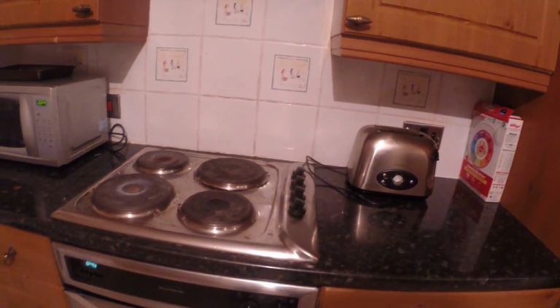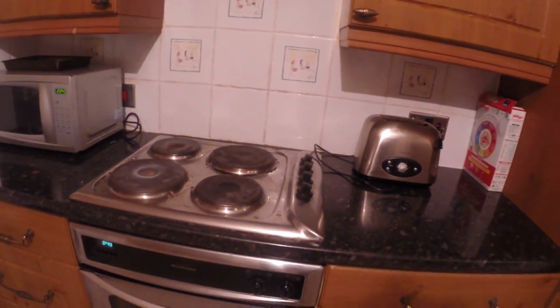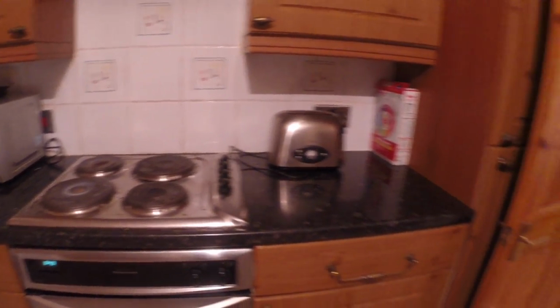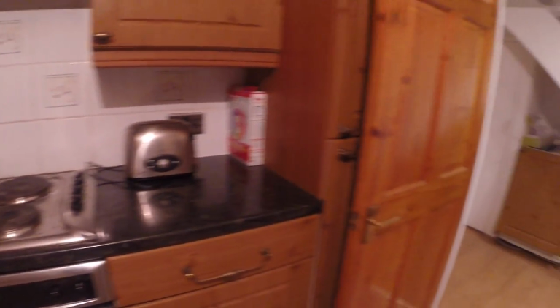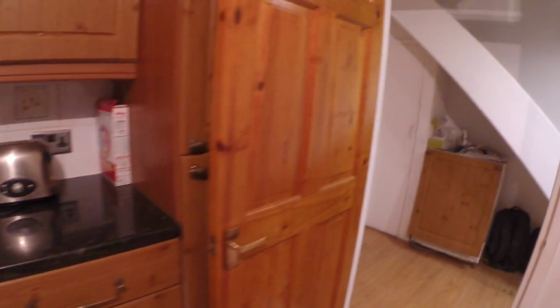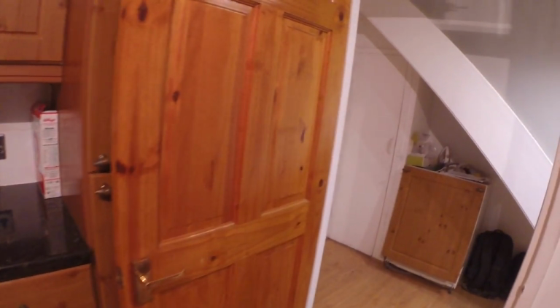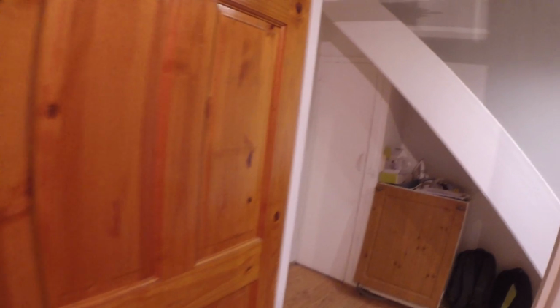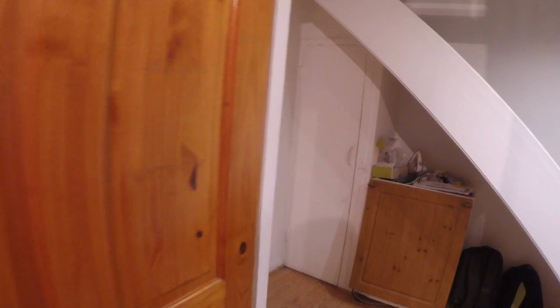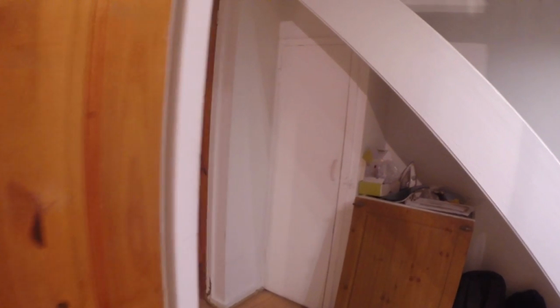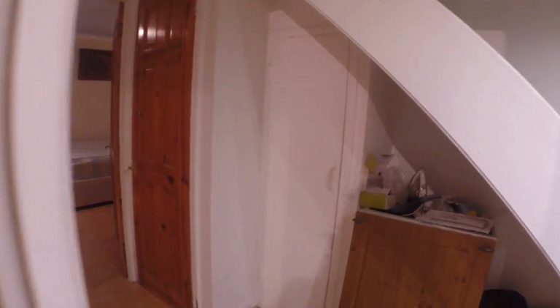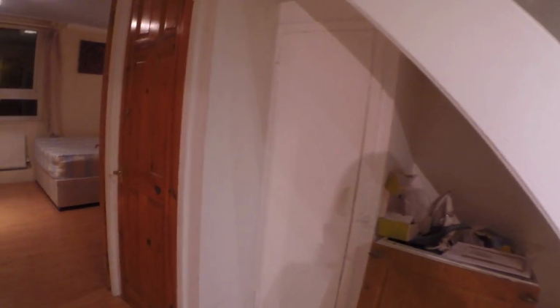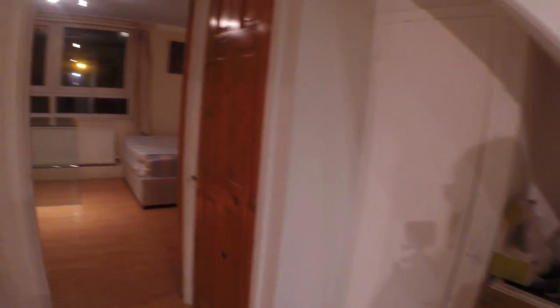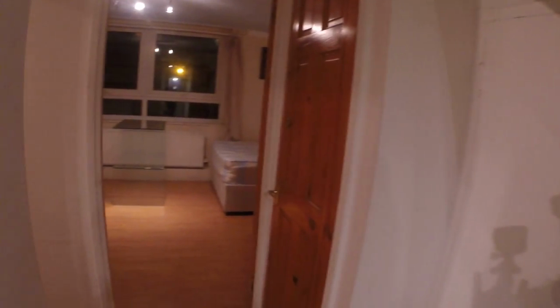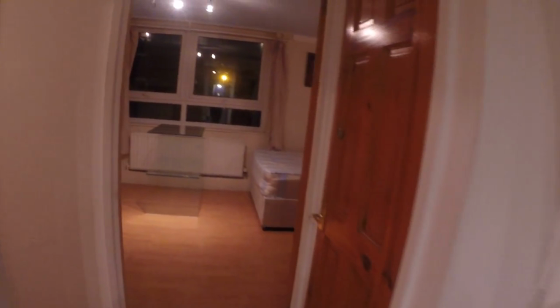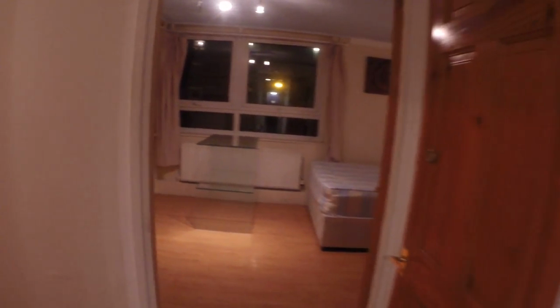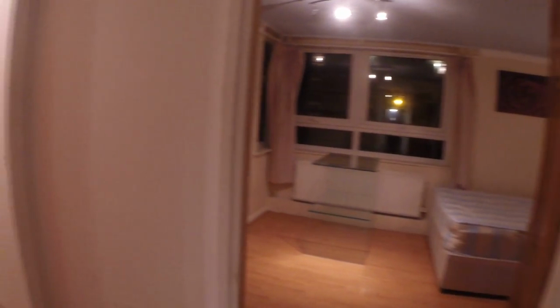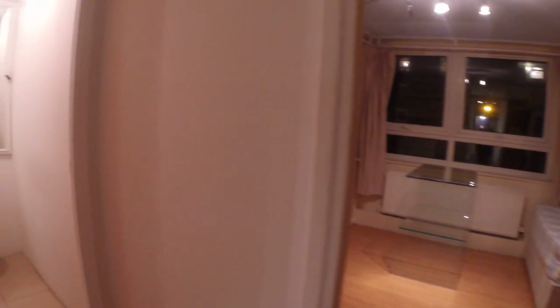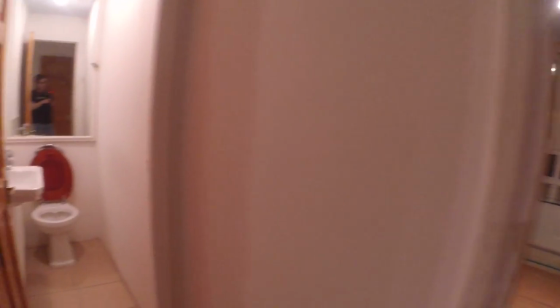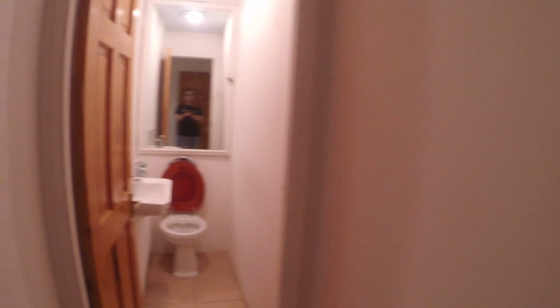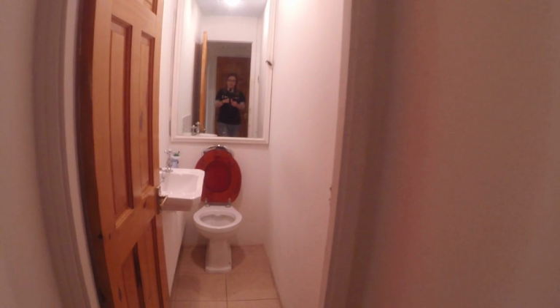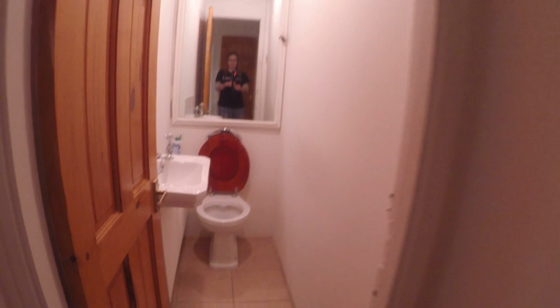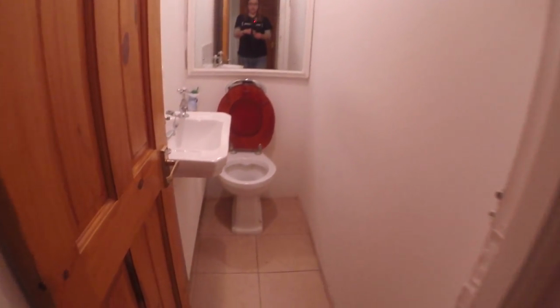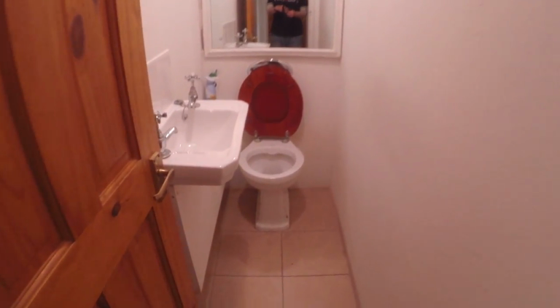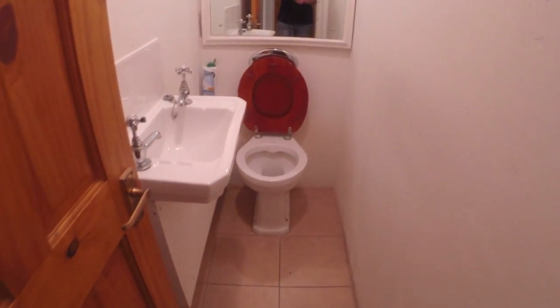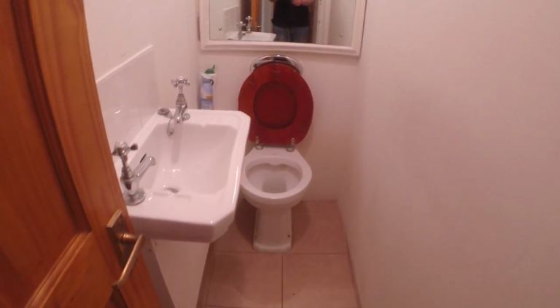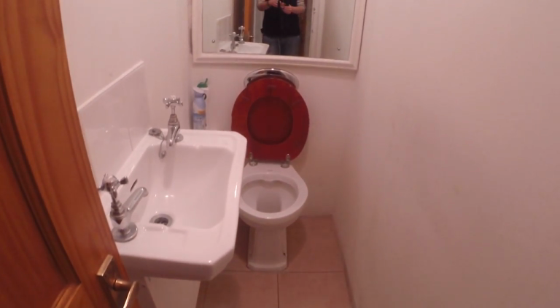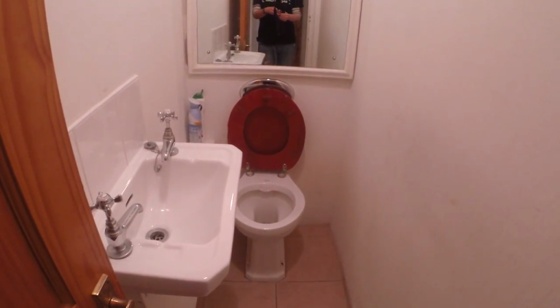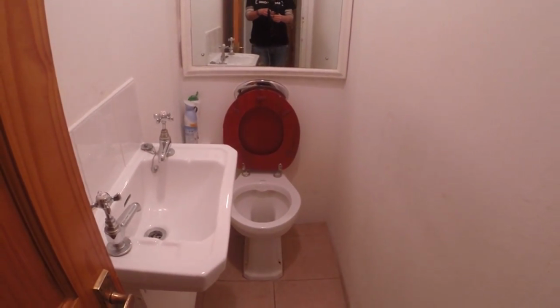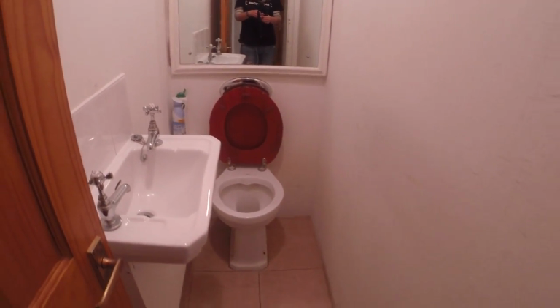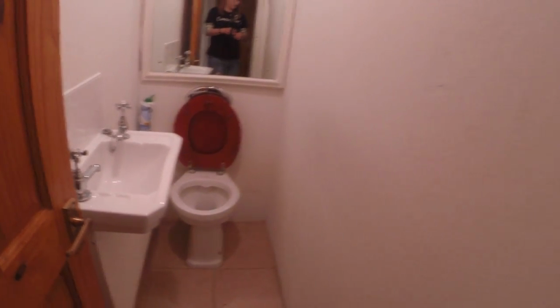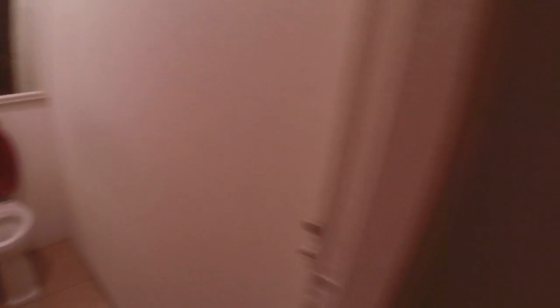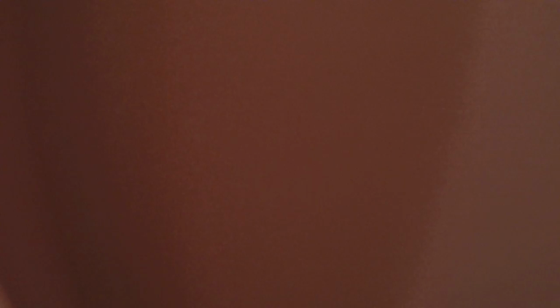There's also a dryer. On the ground floor we have a shared toilet, and the shared bathroom is on the first floor.